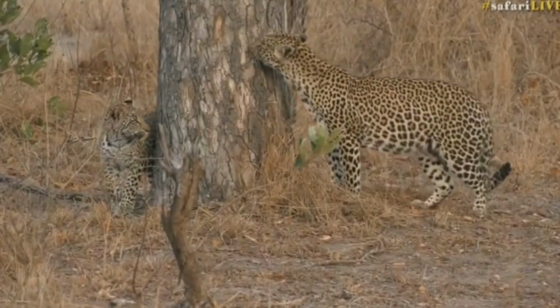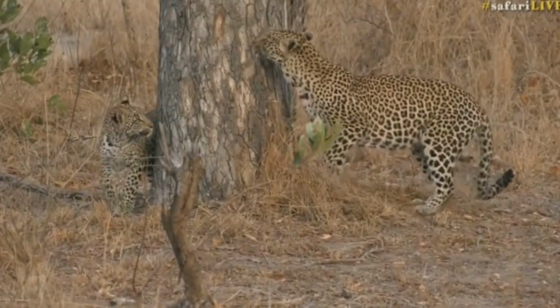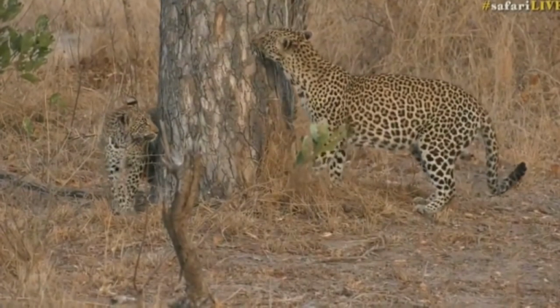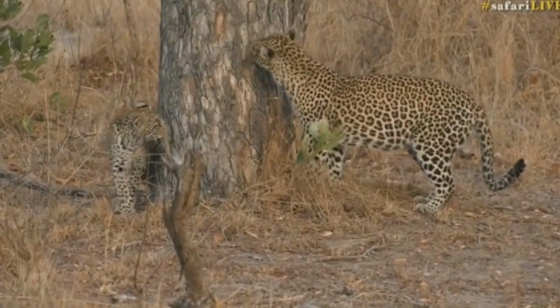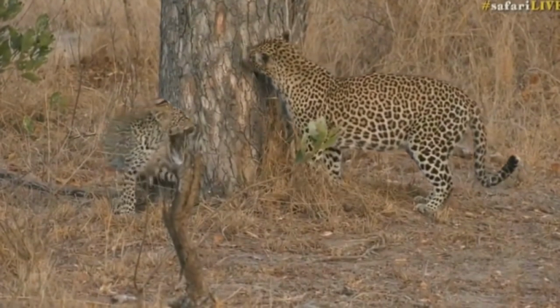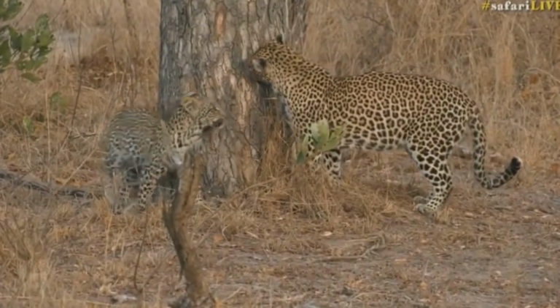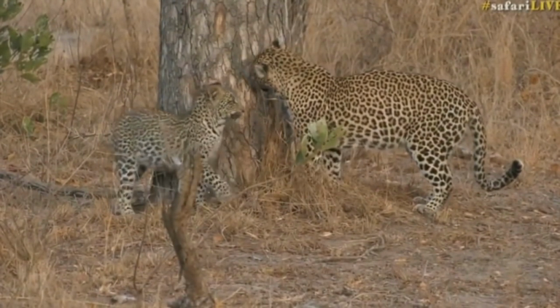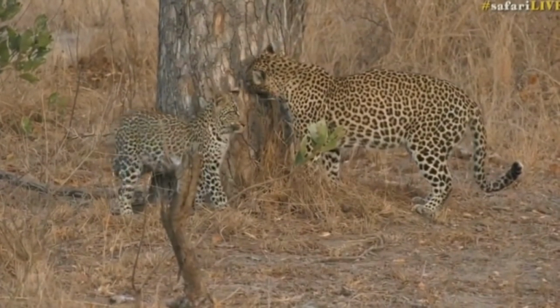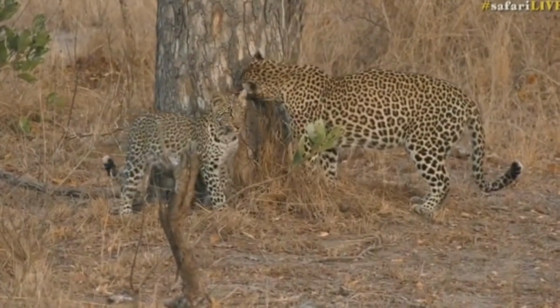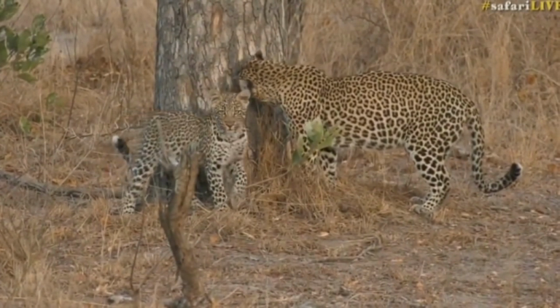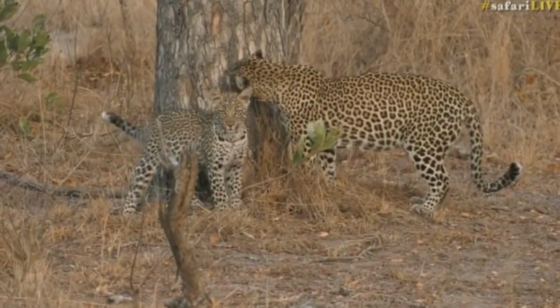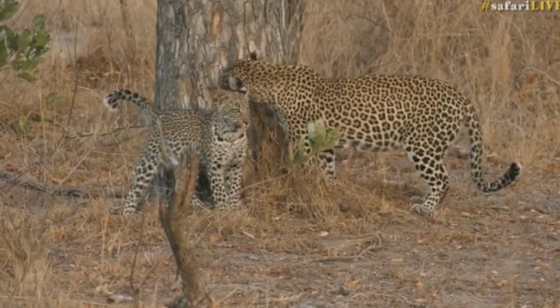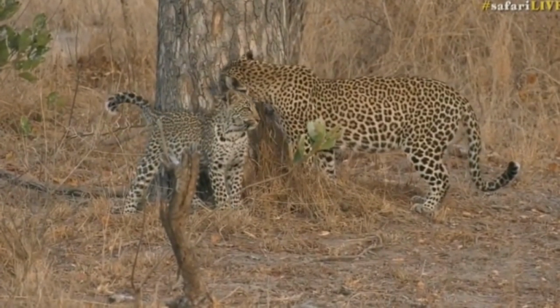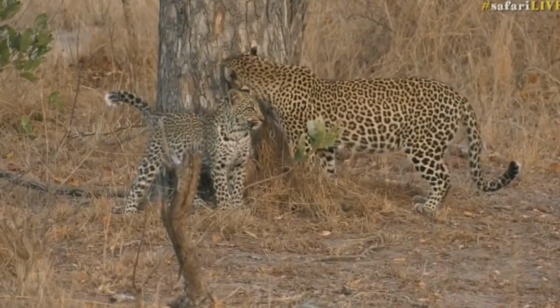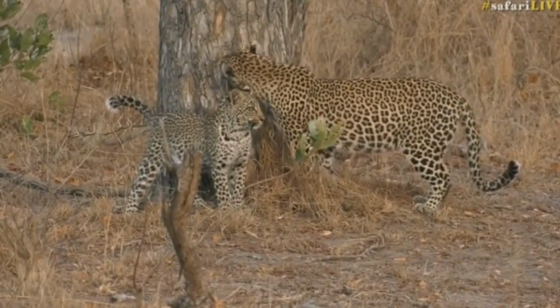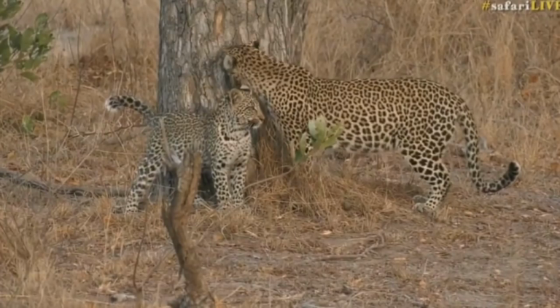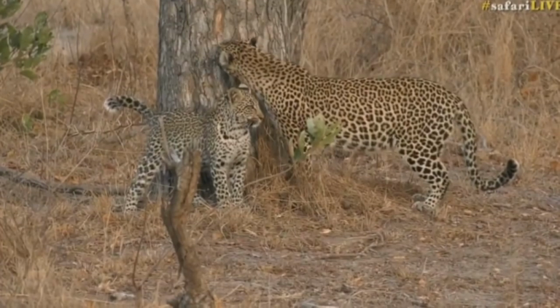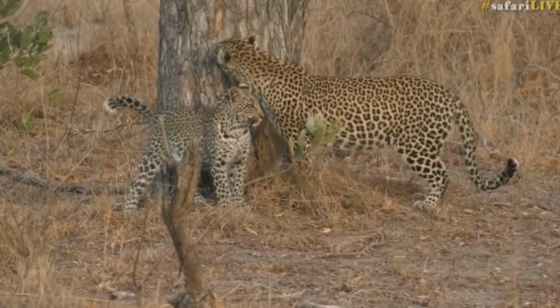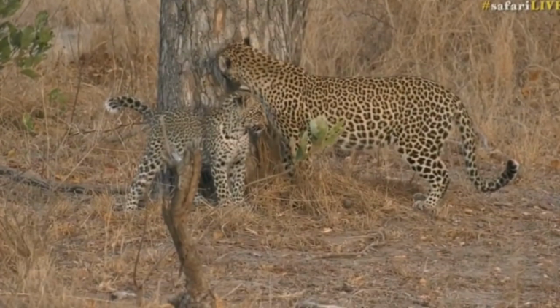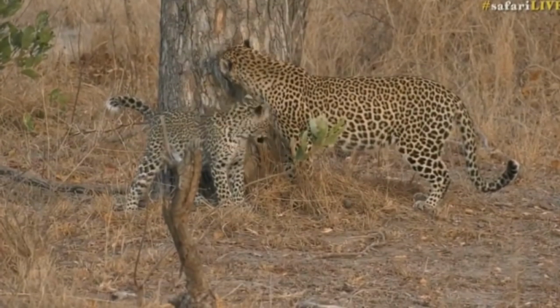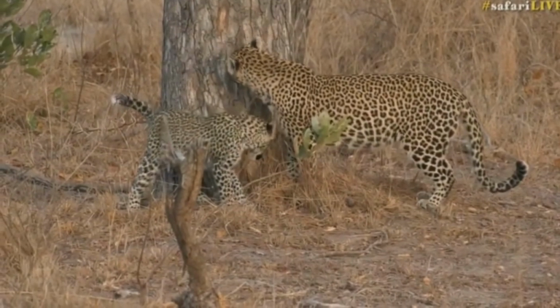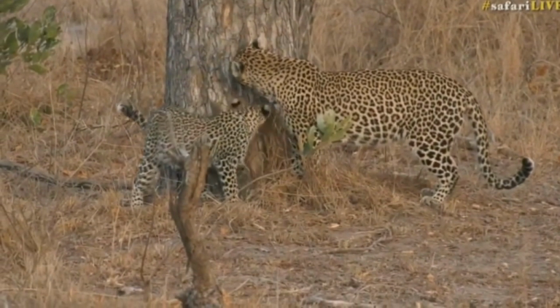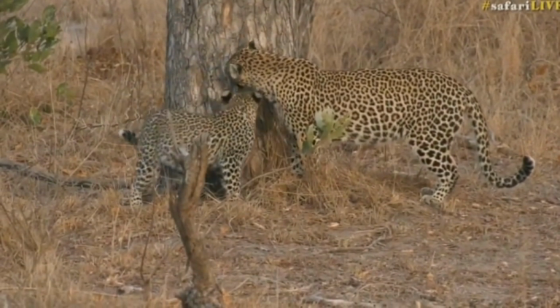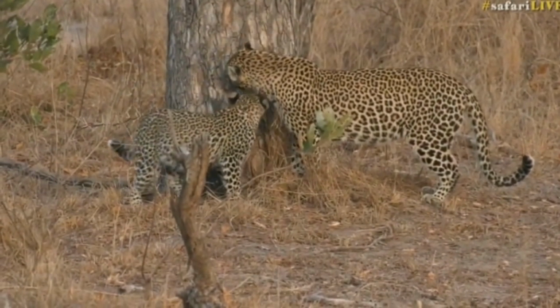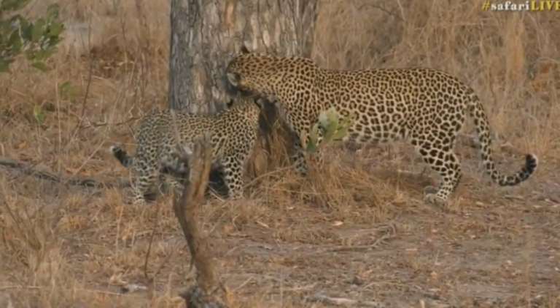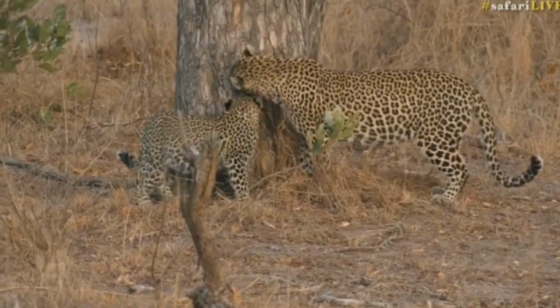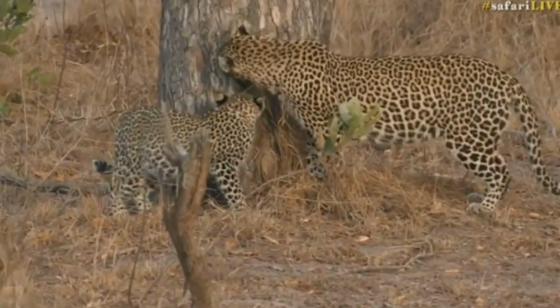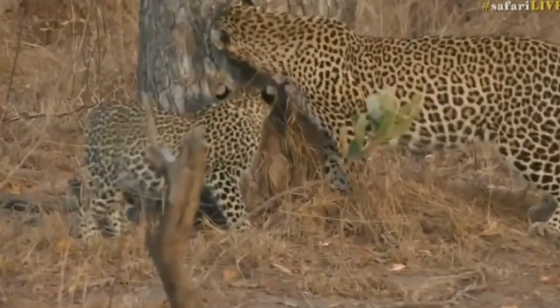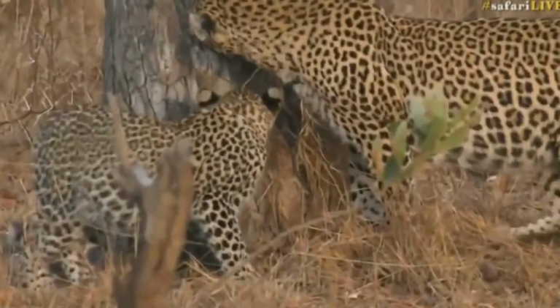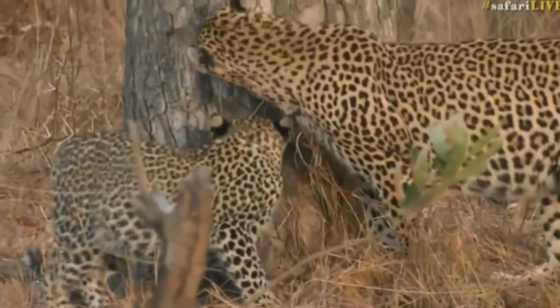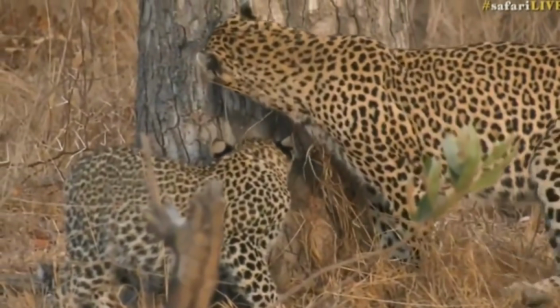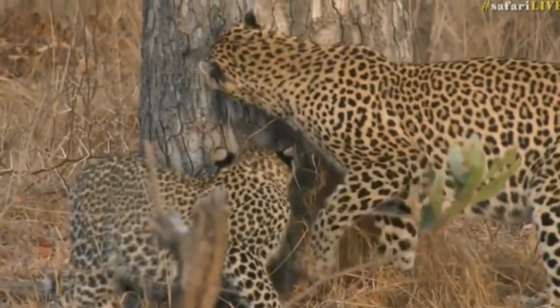This is apparently Shadow and her young cub. I have not seen these leopards before, so this is wonderful. What a nice surprise.